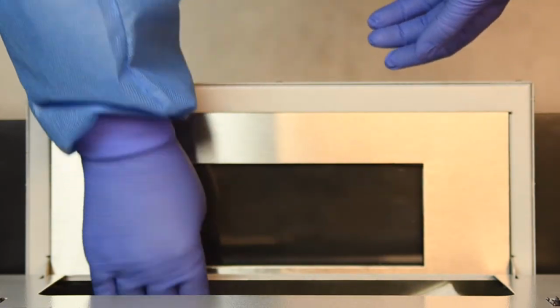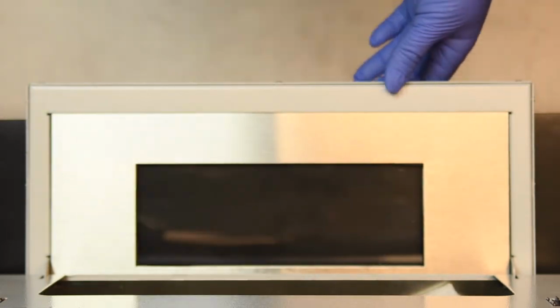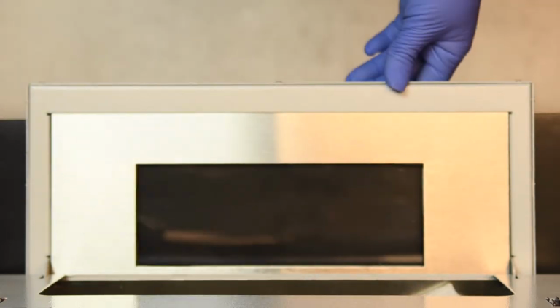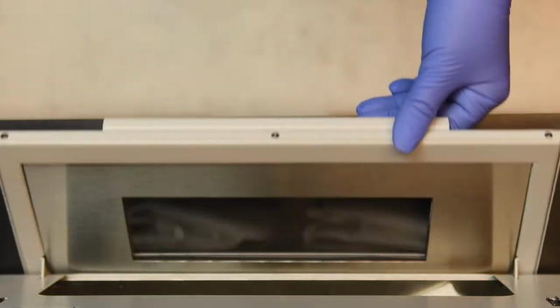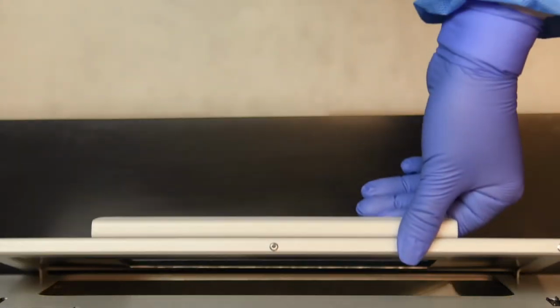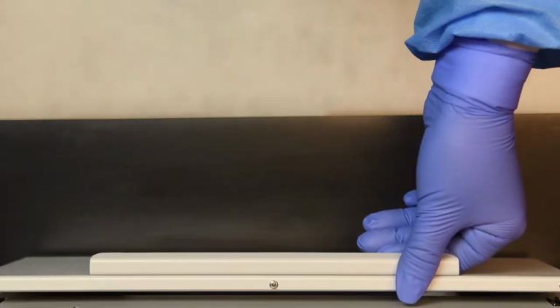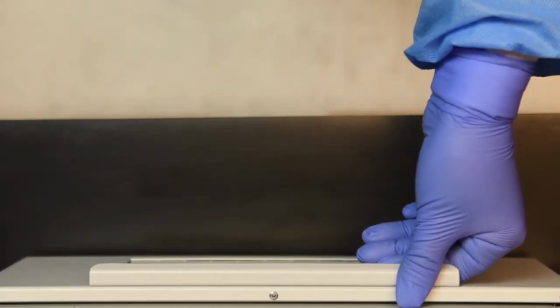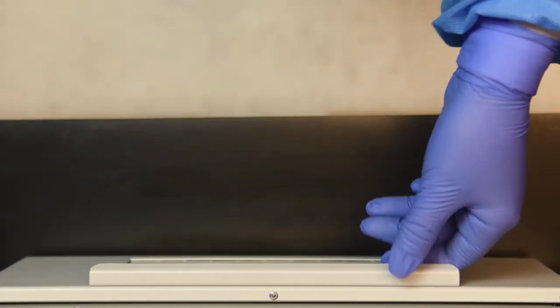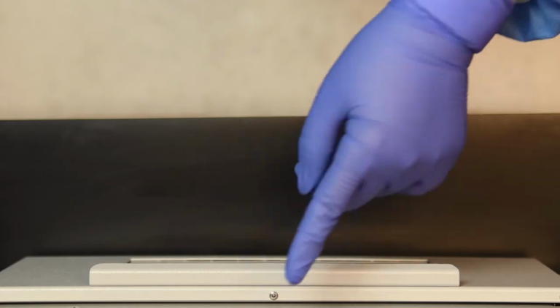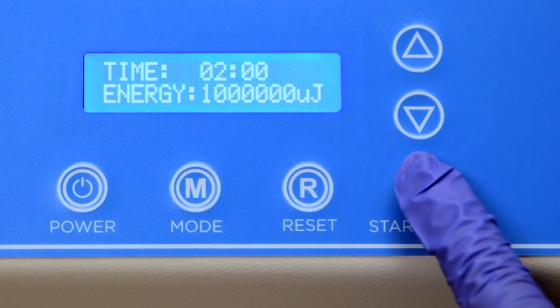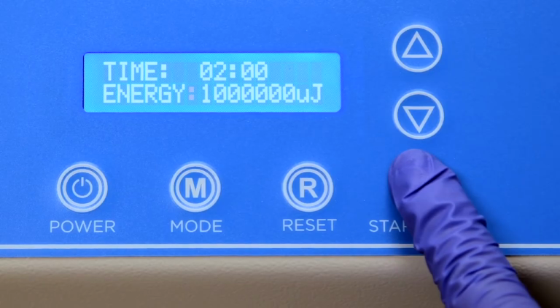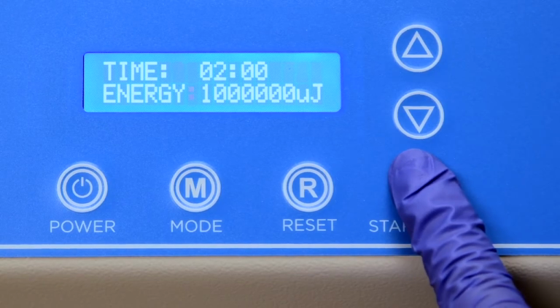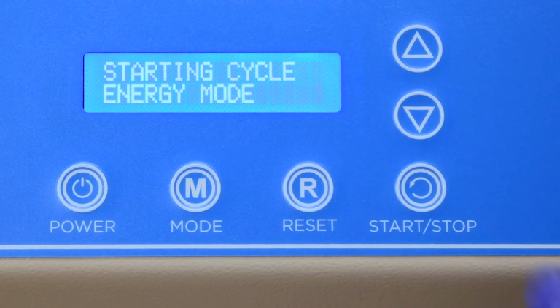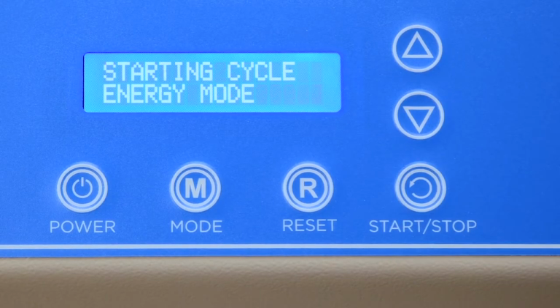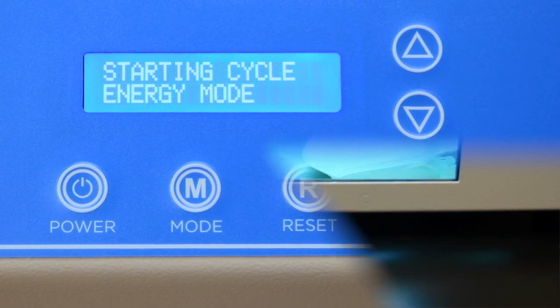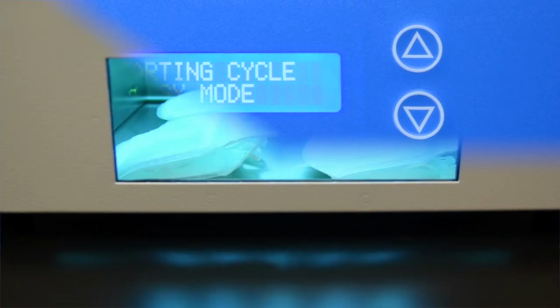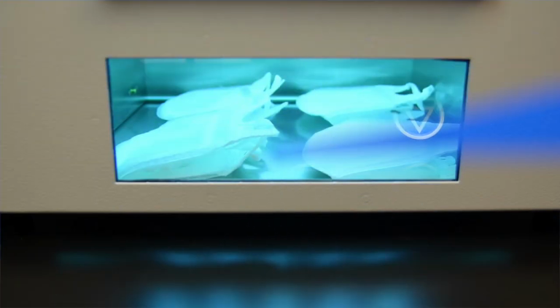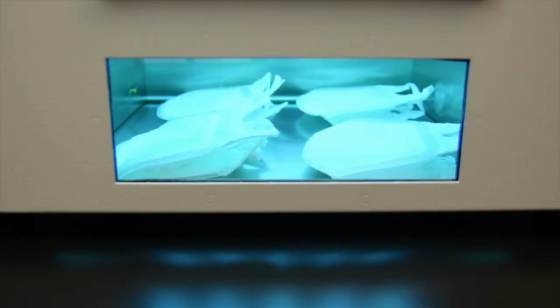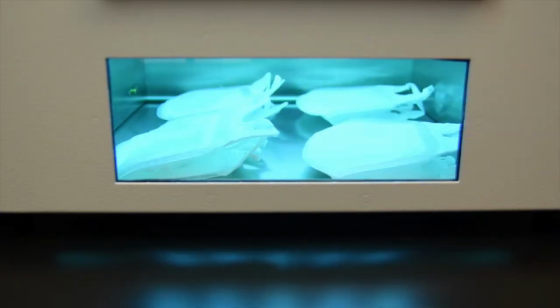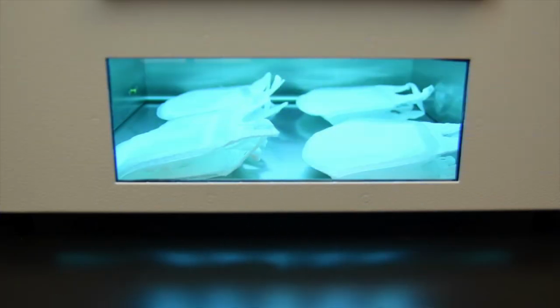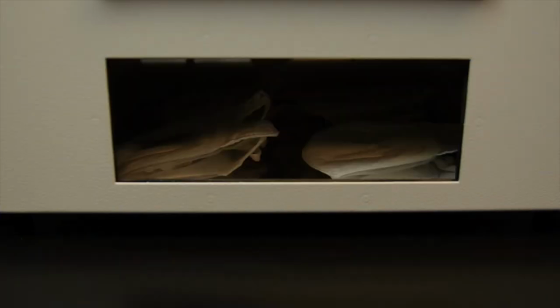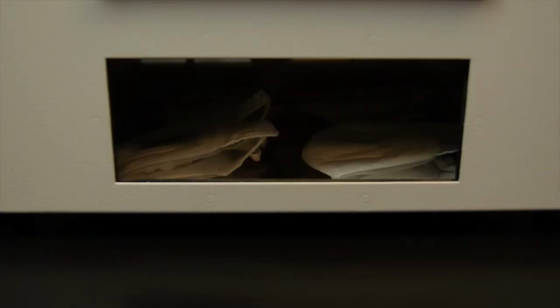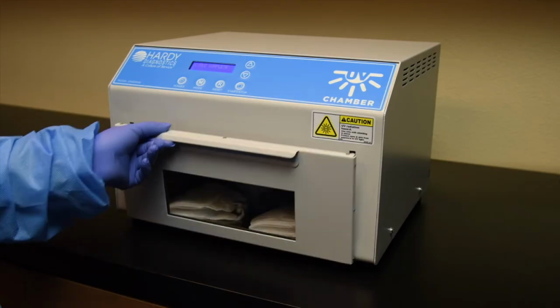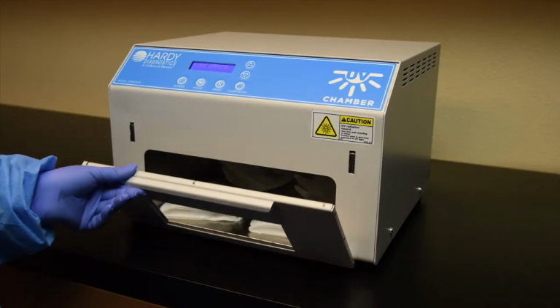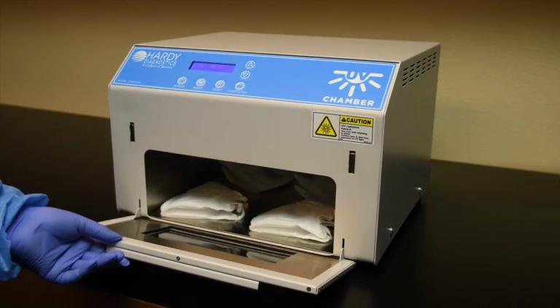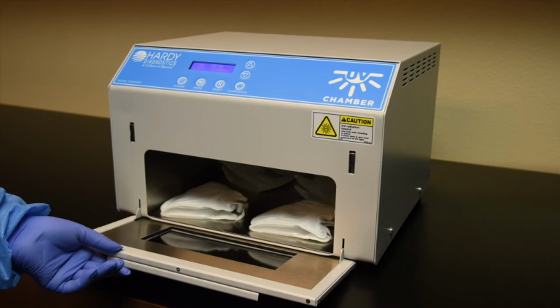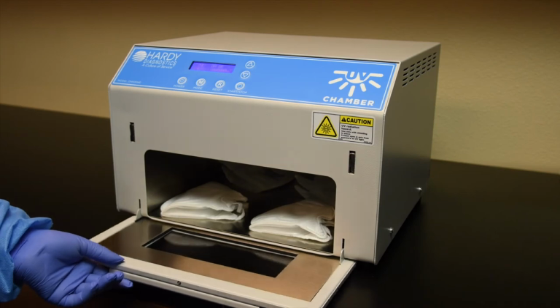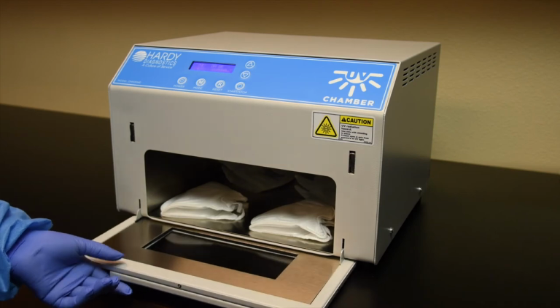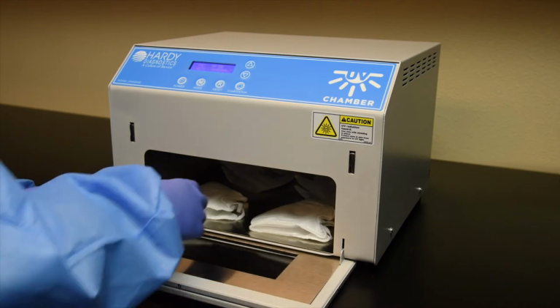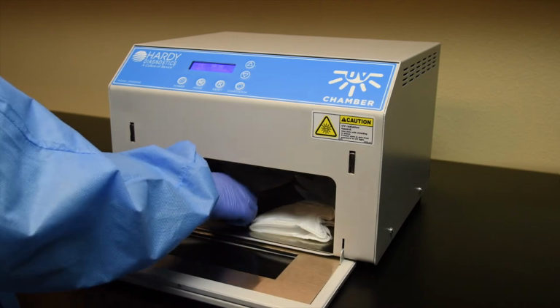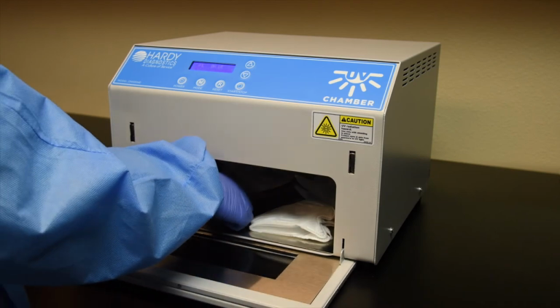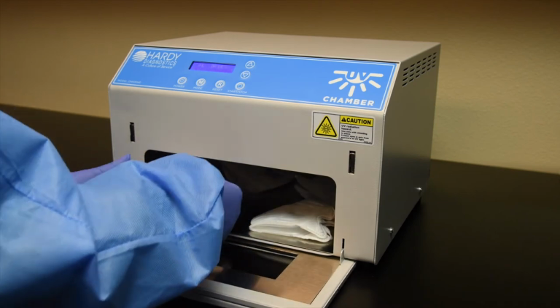Close the unit, then press Start again. When the cycle is finished, open the unit and remove the N95 masks.